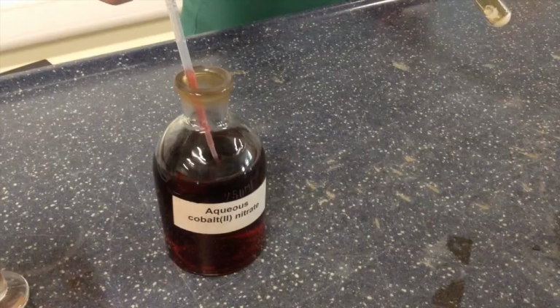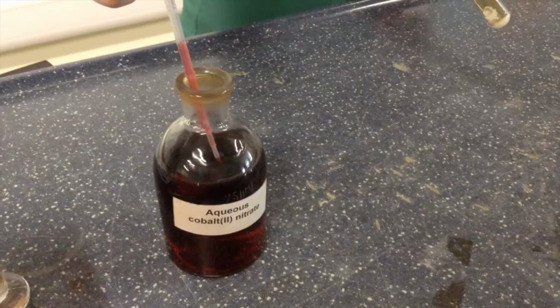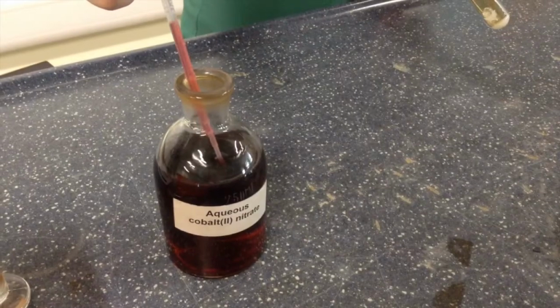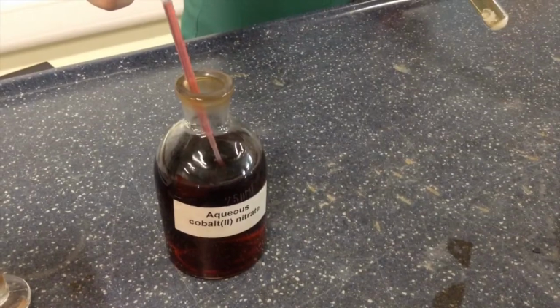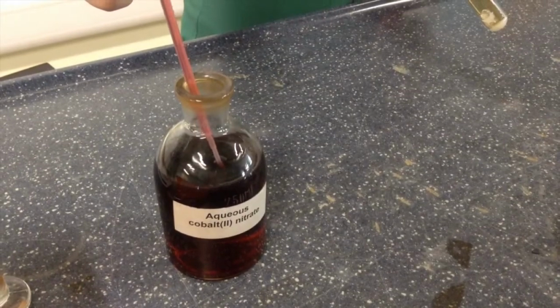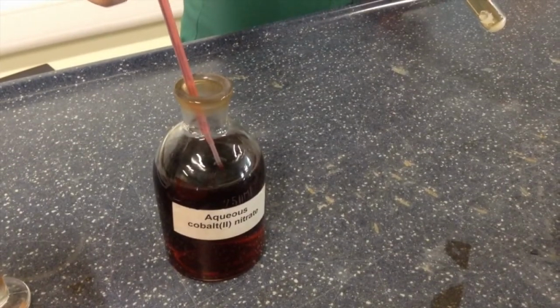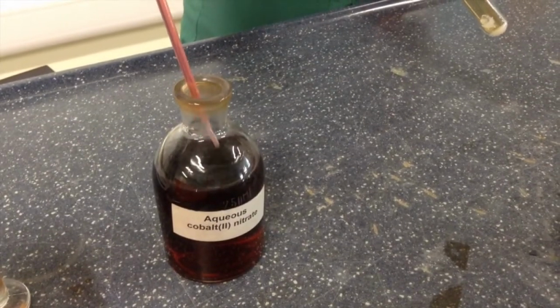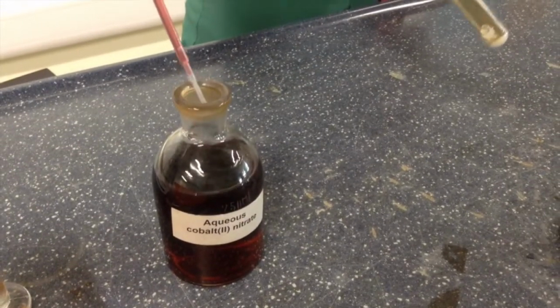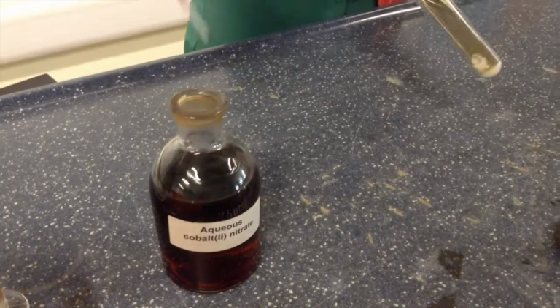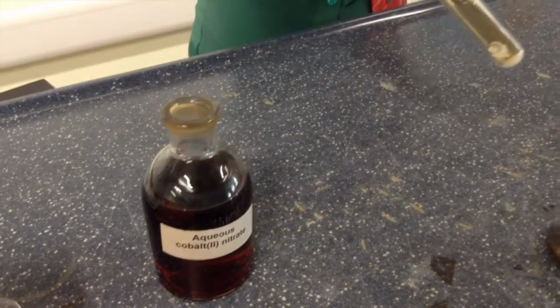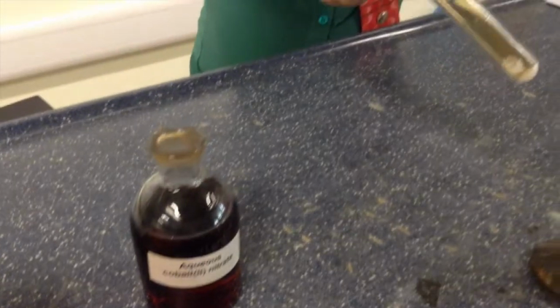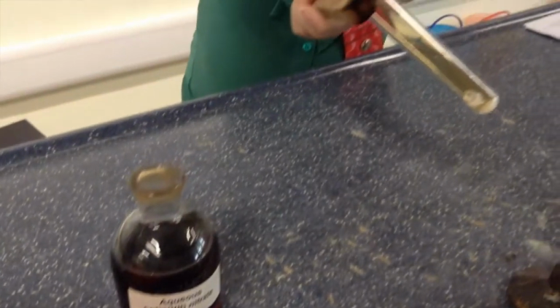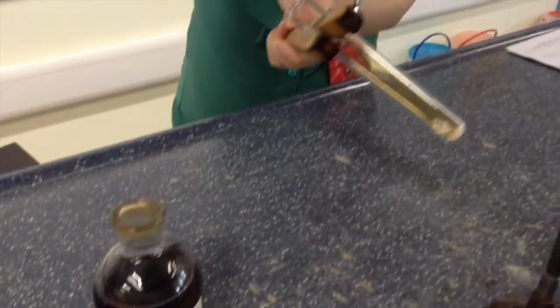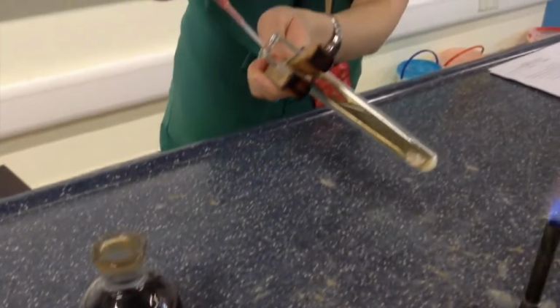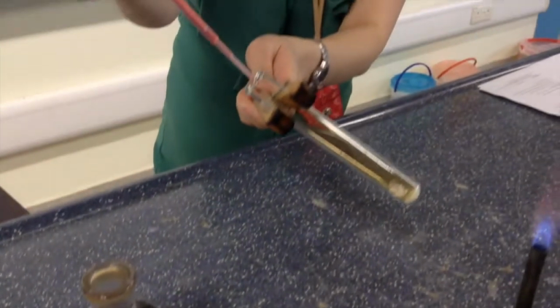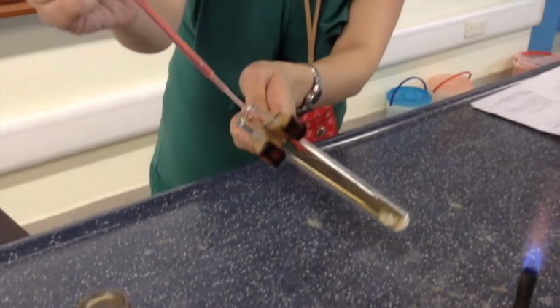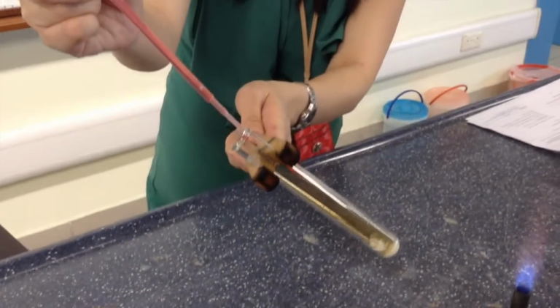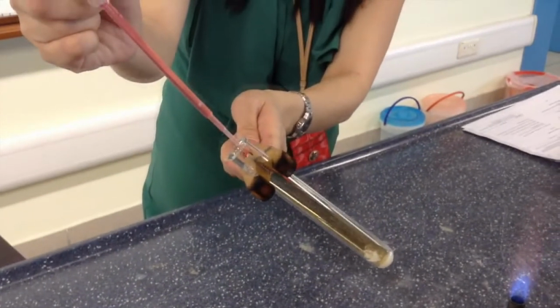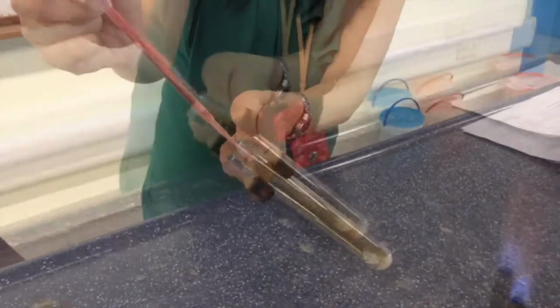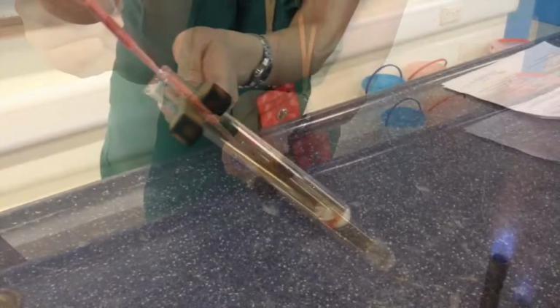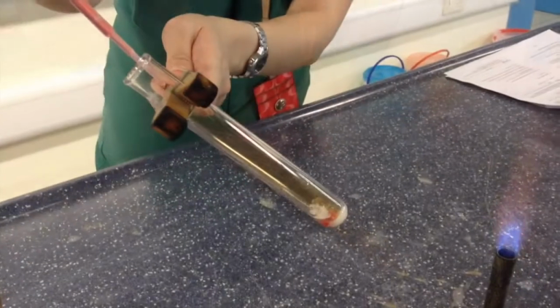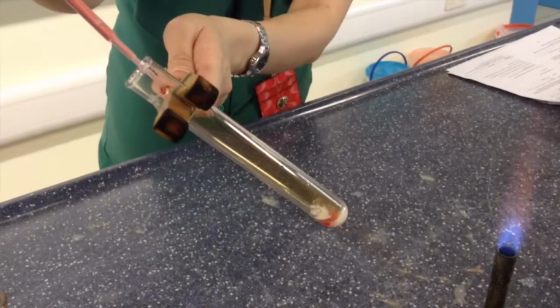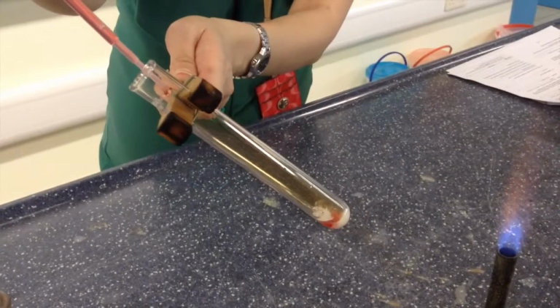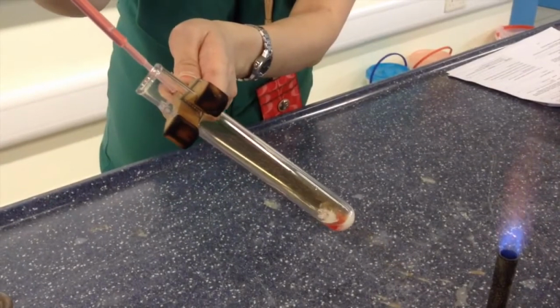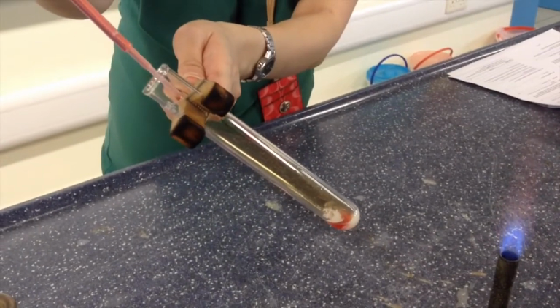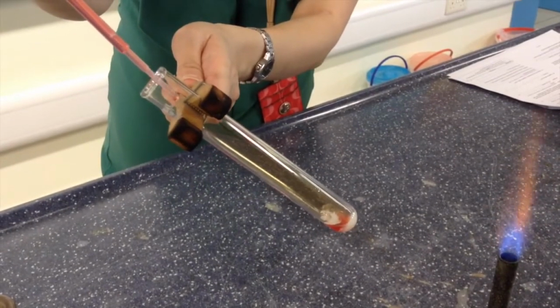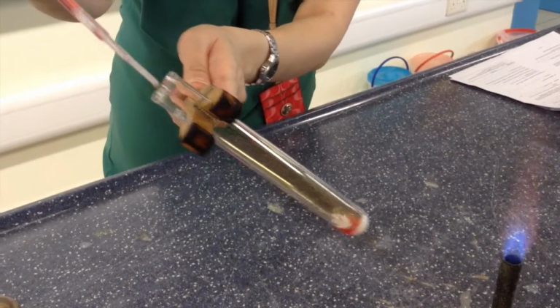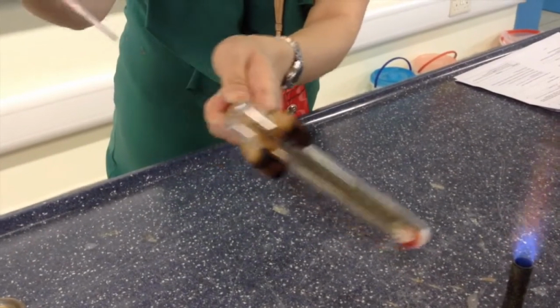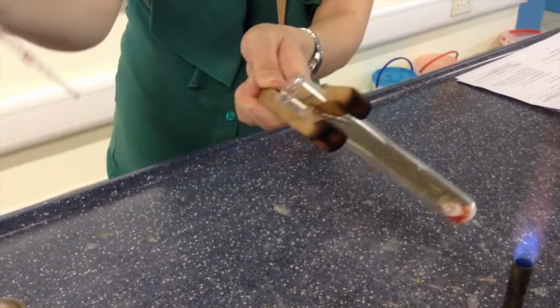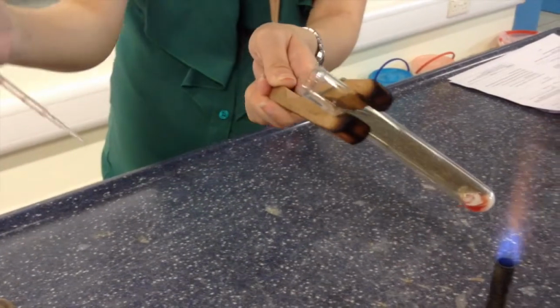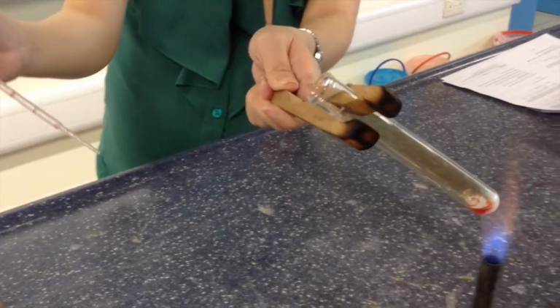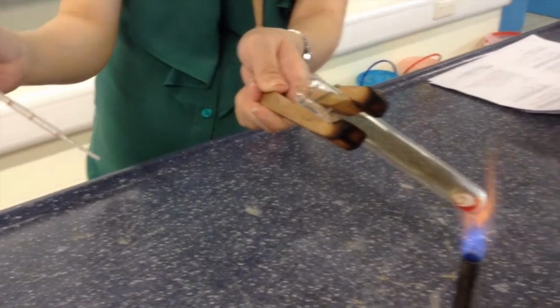Take the hard glass test tube containing the residue from question 1Ai. Add 6 to 8 drops of the aqueous cobalt nitrate.